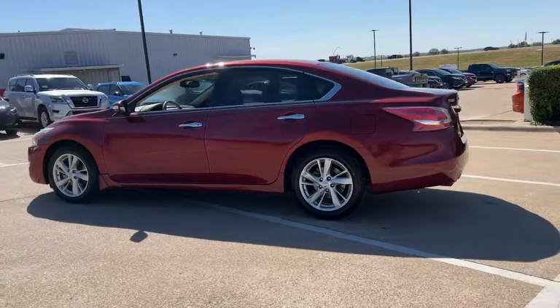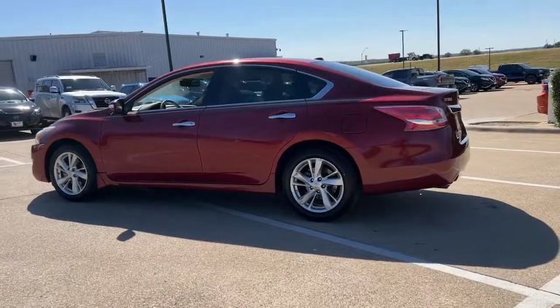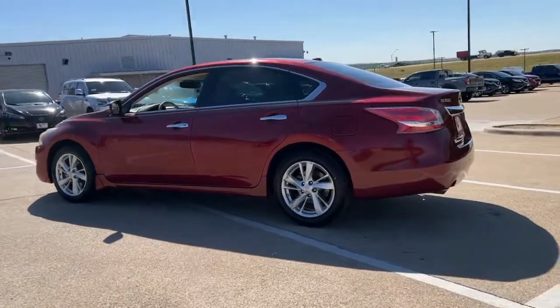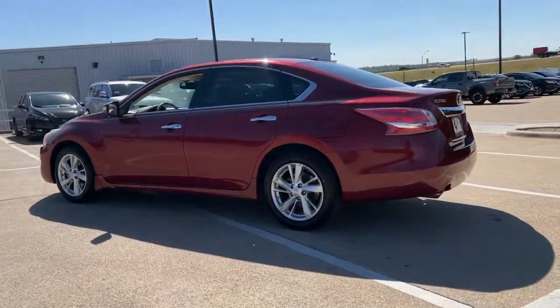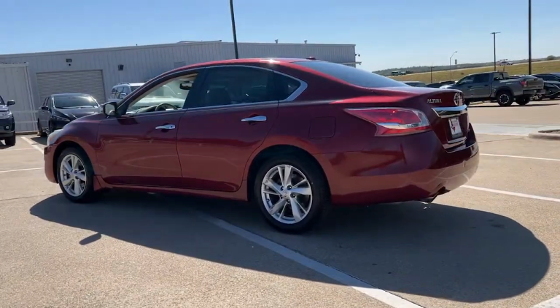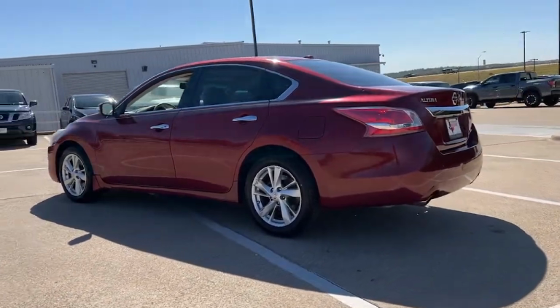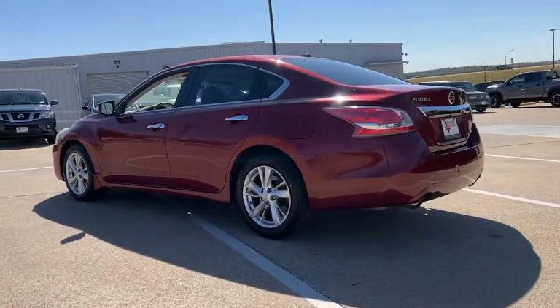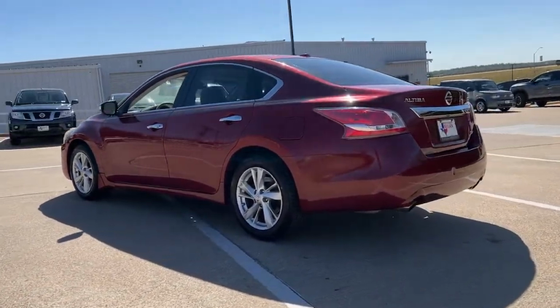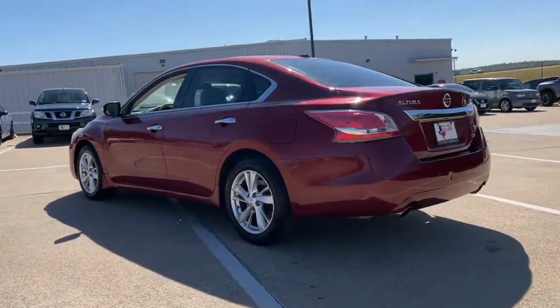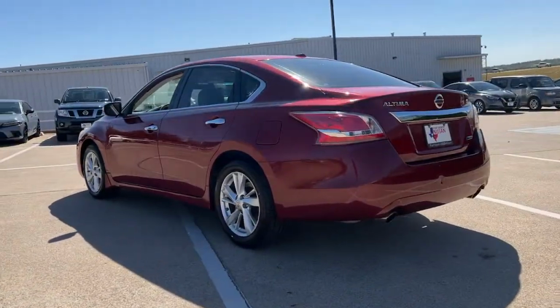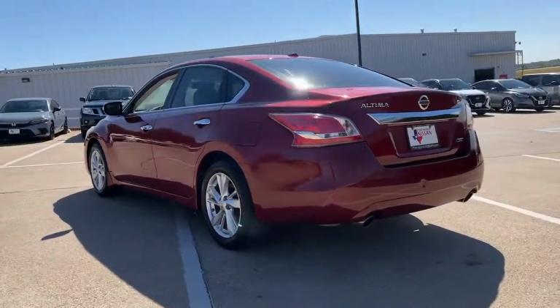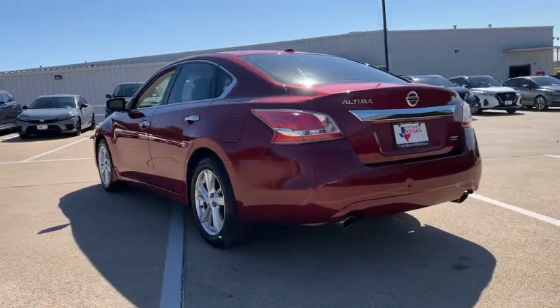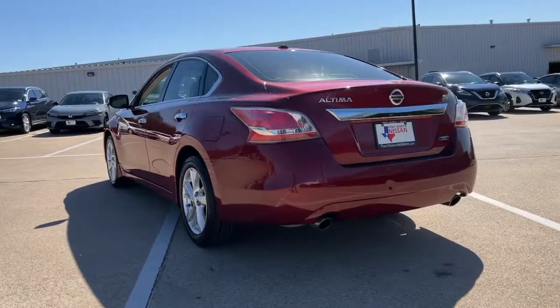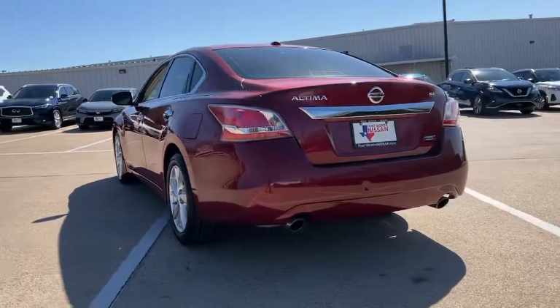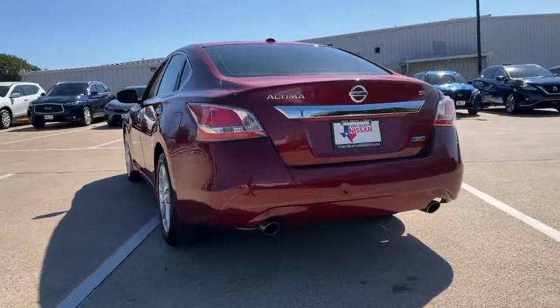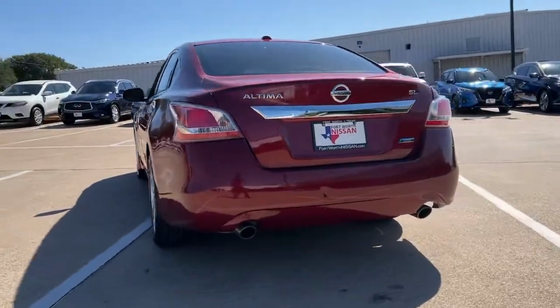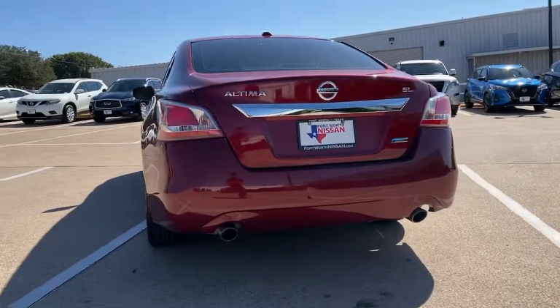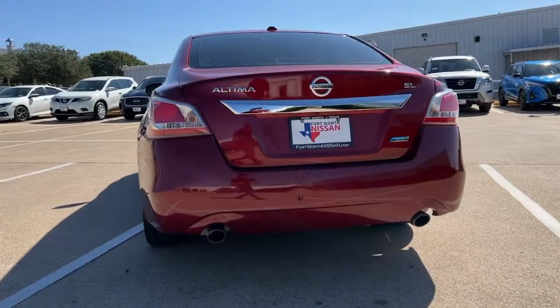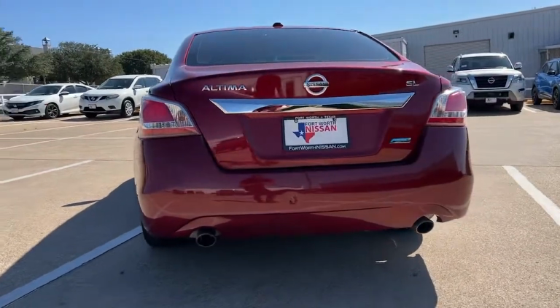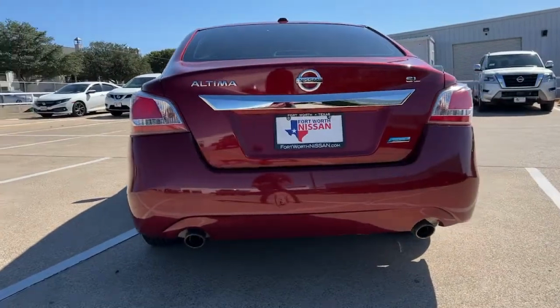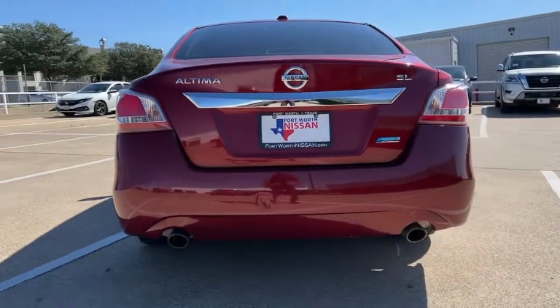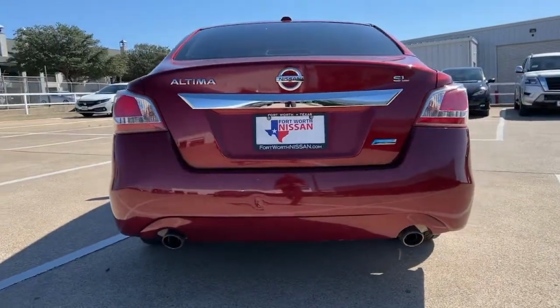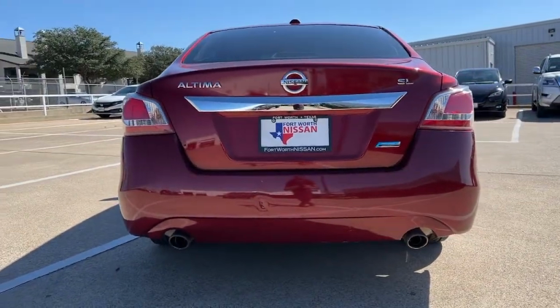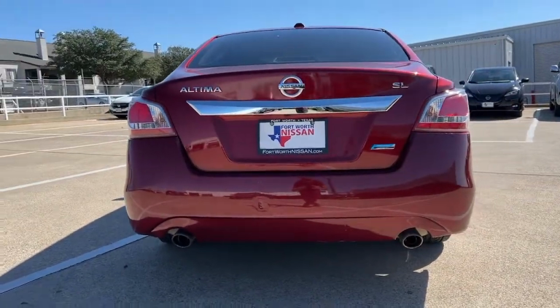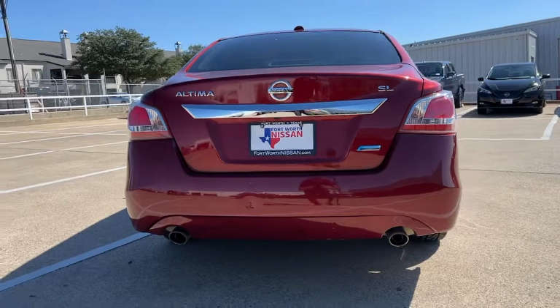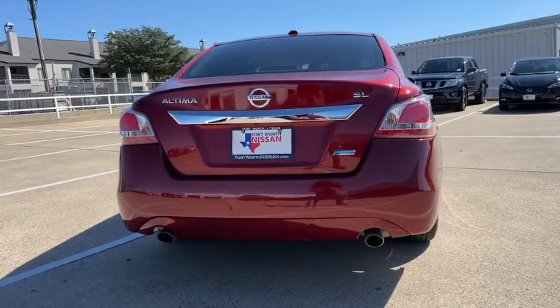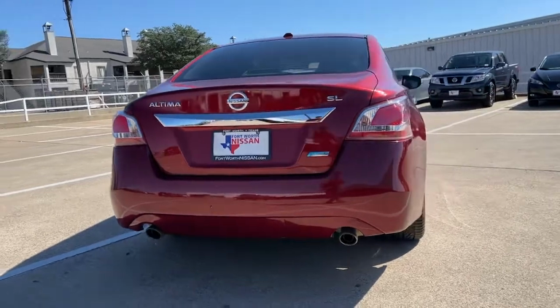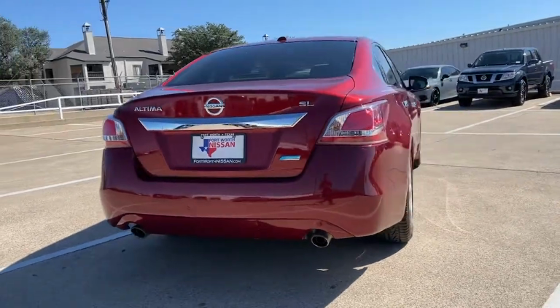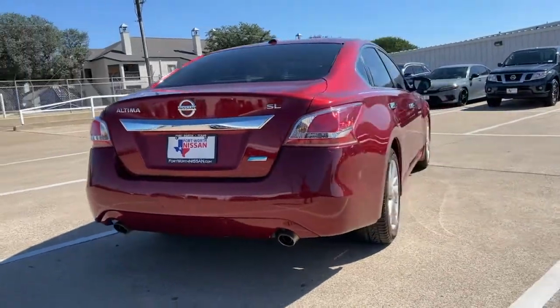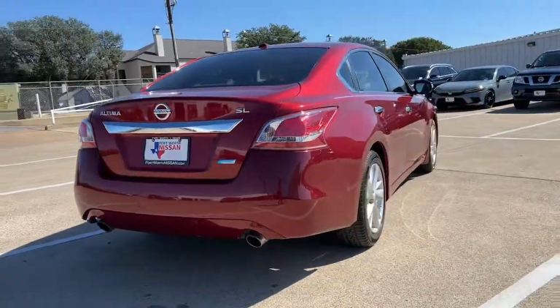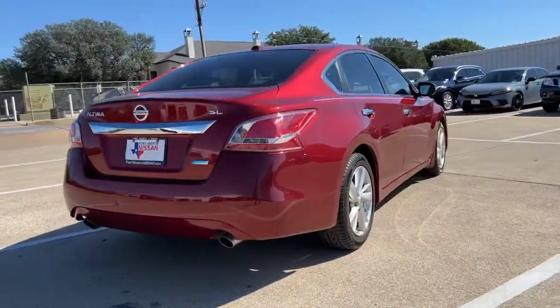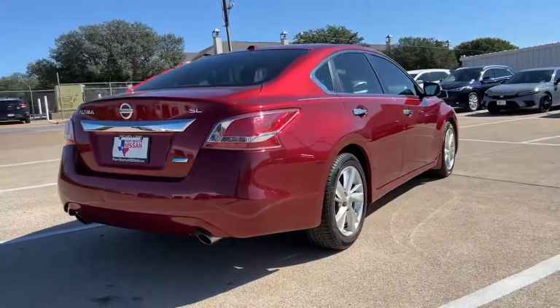This well-equipped Altima delivers big on style and substance. Spacious comfort, active safety and infotainment tech, available all-wheel drive, and athletic performance set this family-friendly mid-sized sedan apart from the competition.